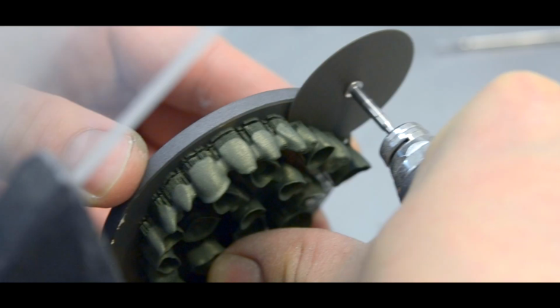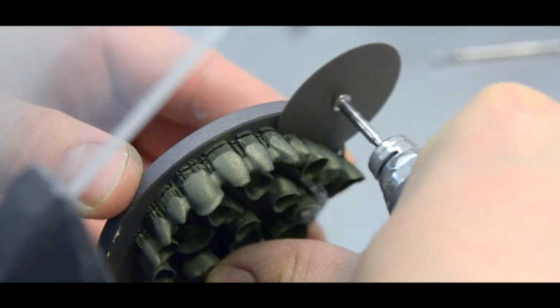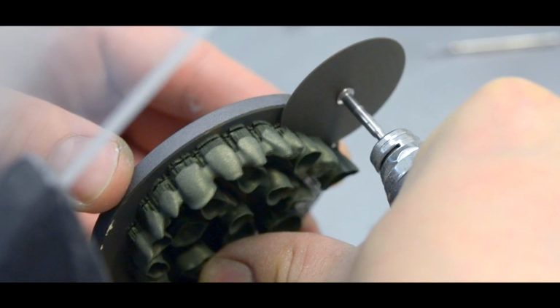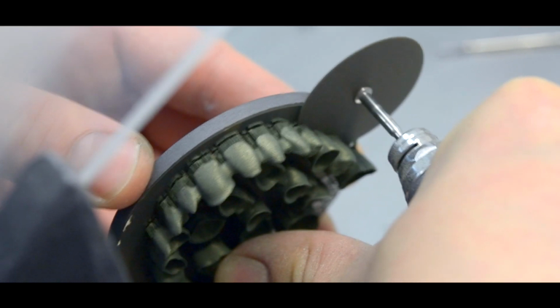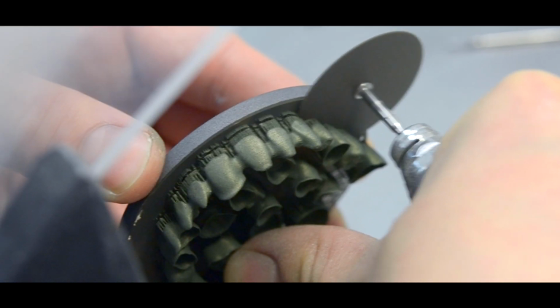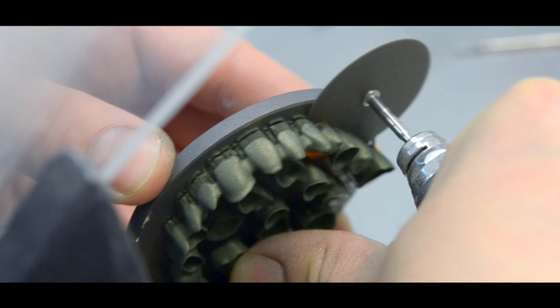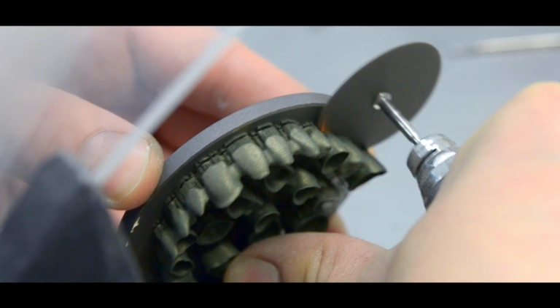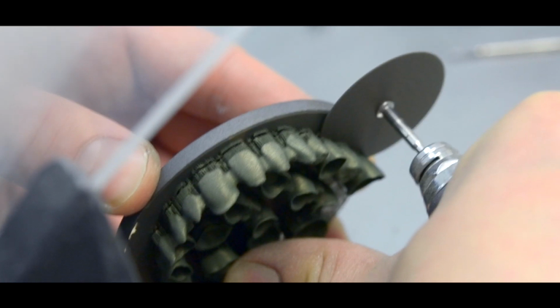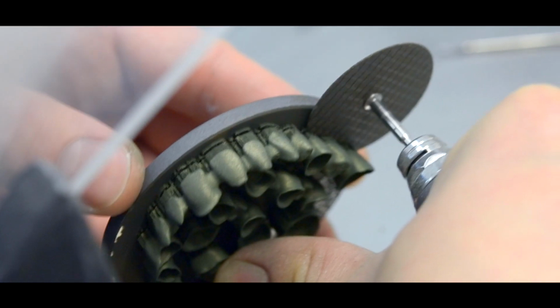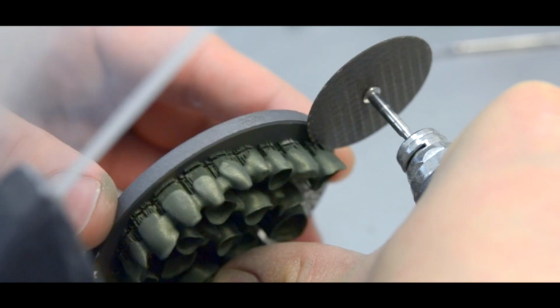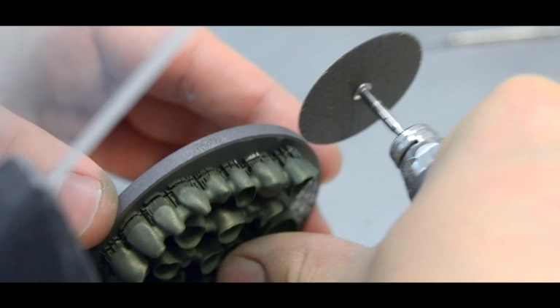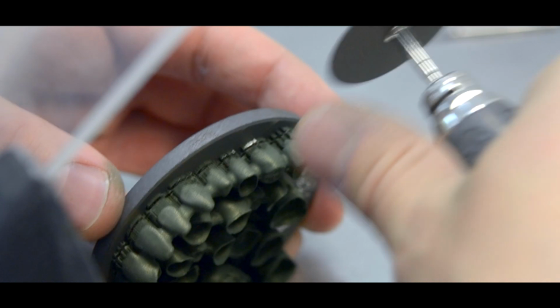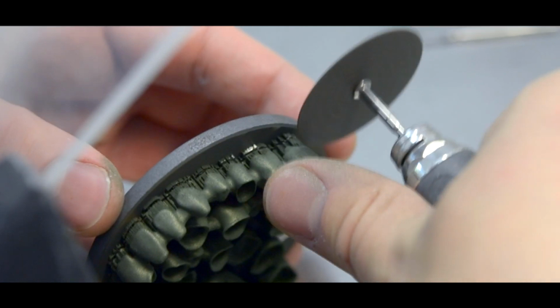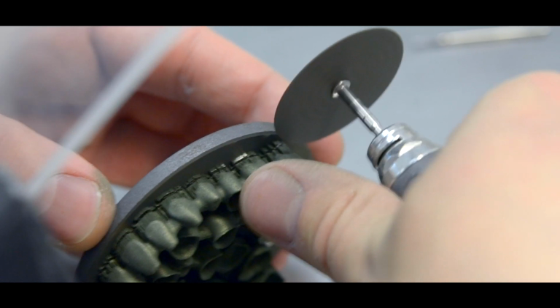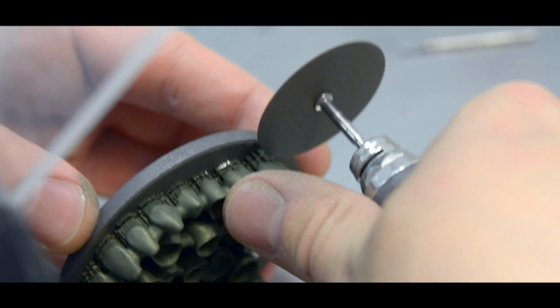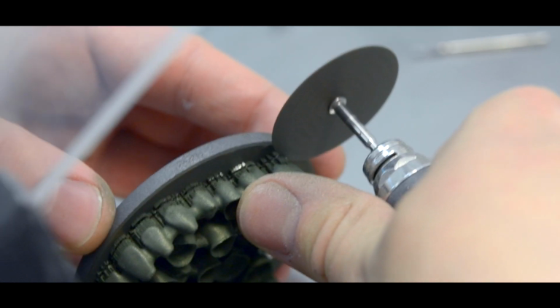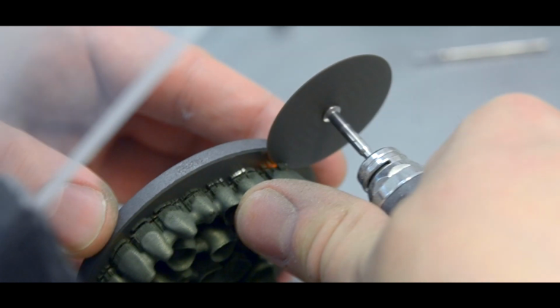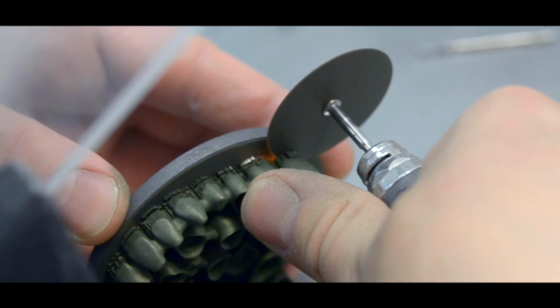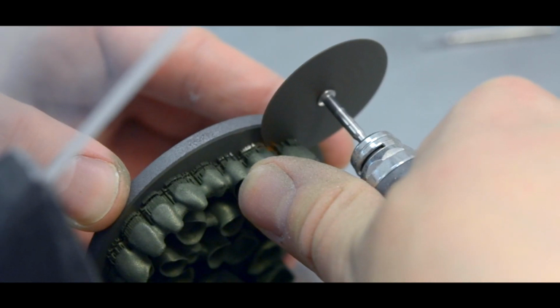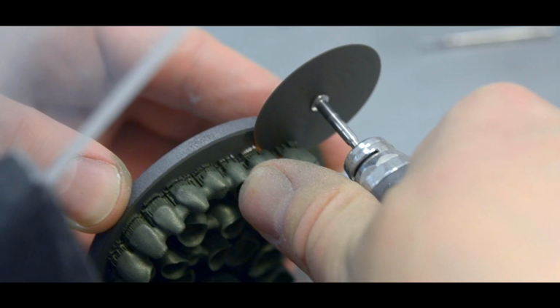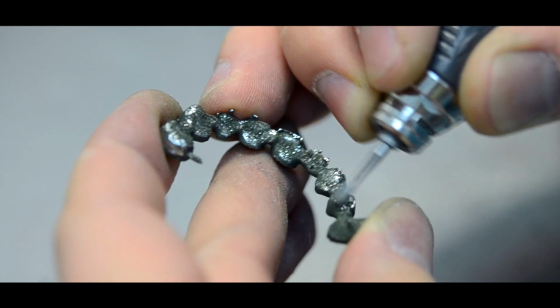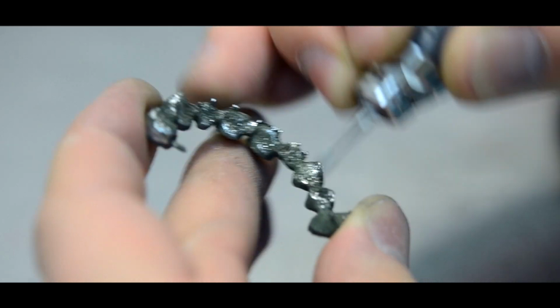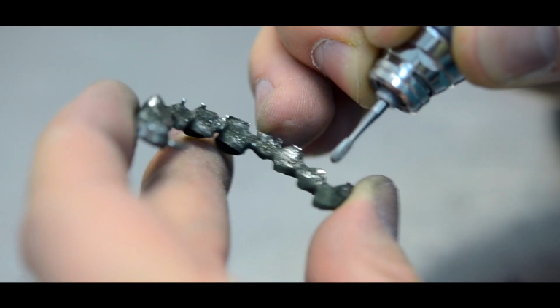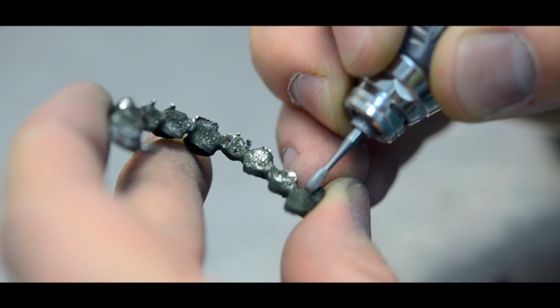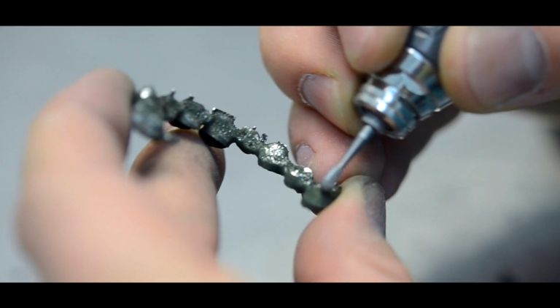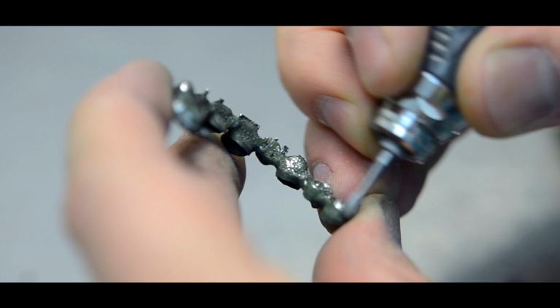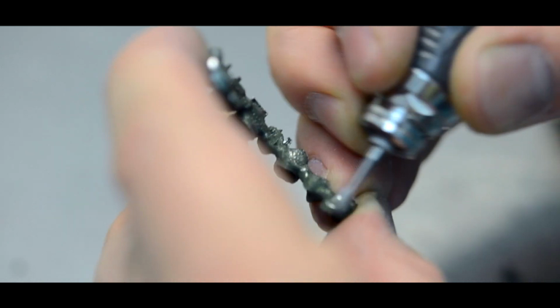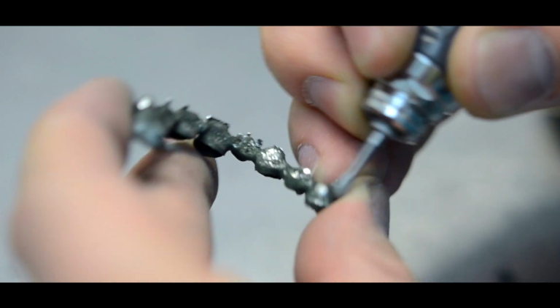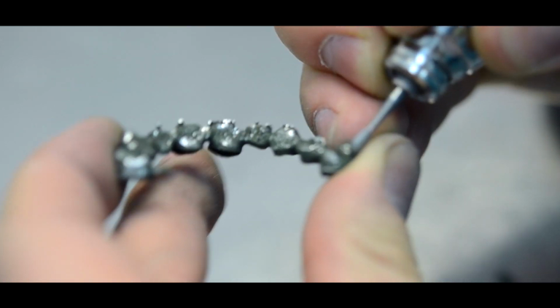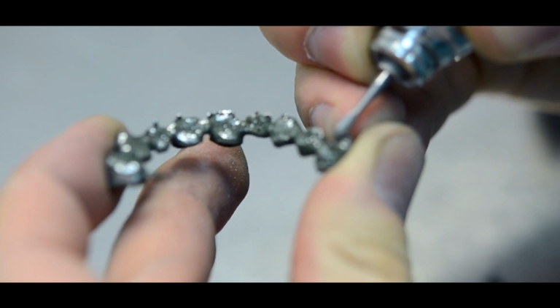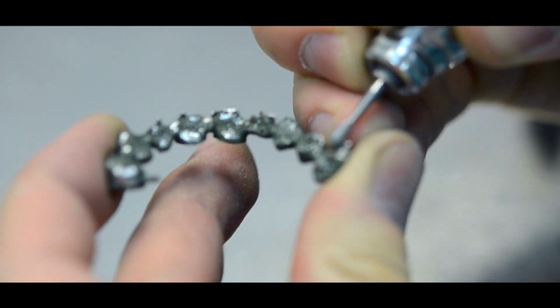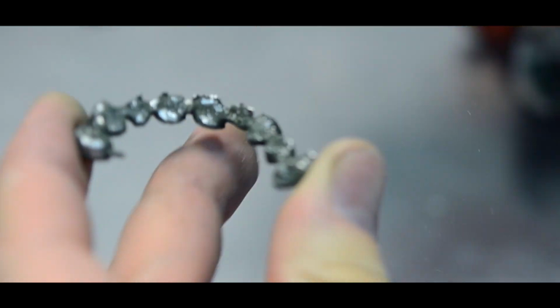On the other end of the additive manufacturing chain, there is an obligatory post-processing. Support removal and surface finishing could account for over 70% of the price of the final product.